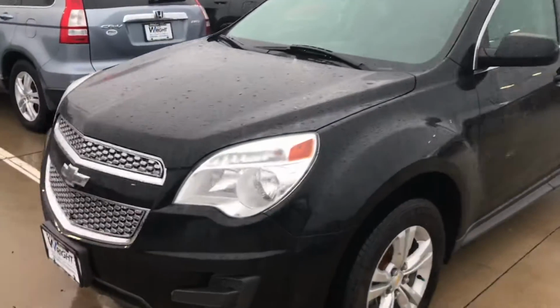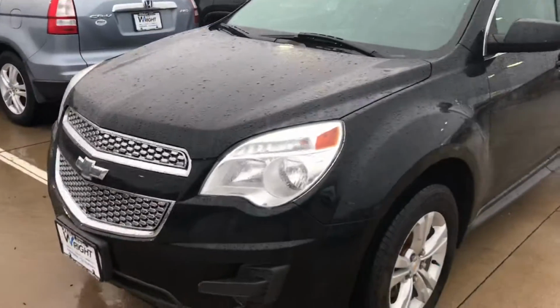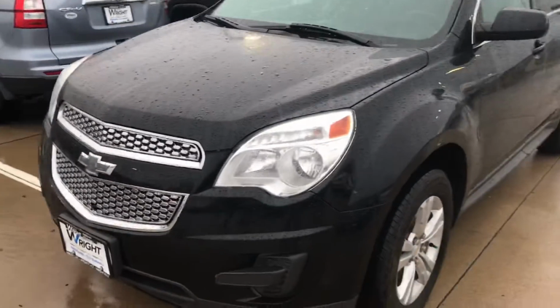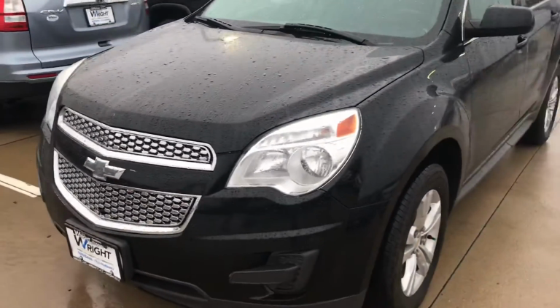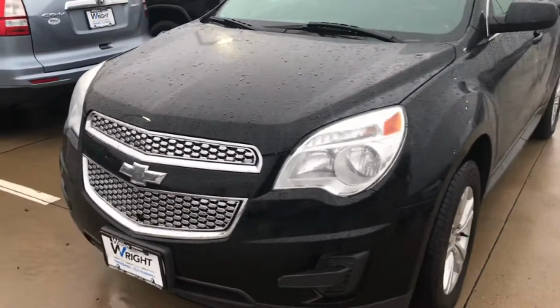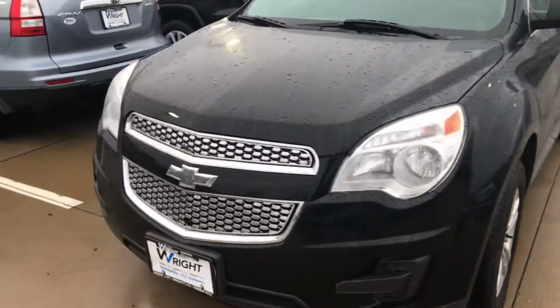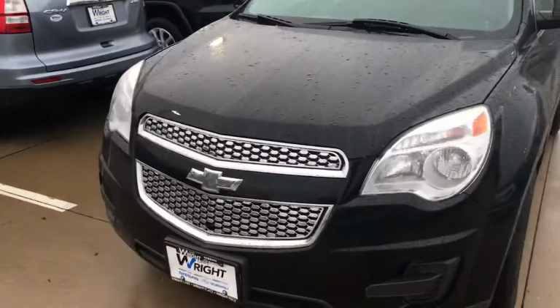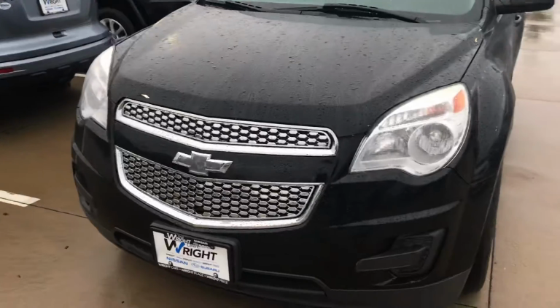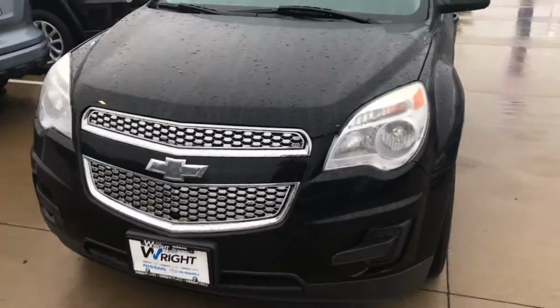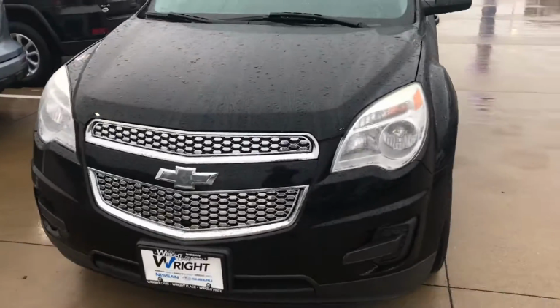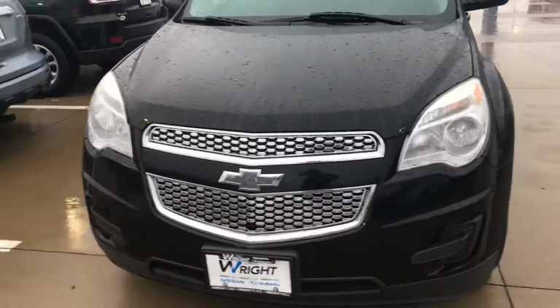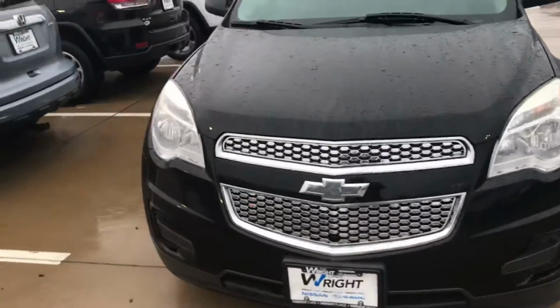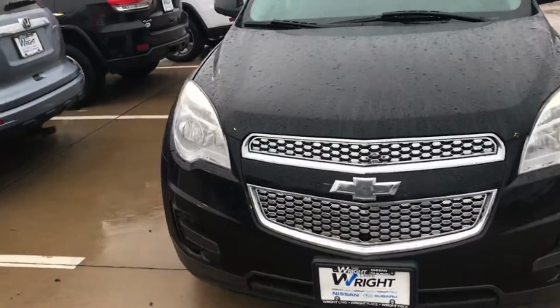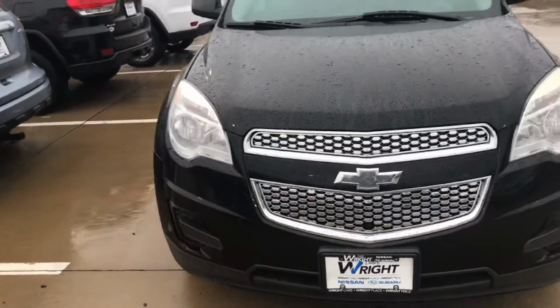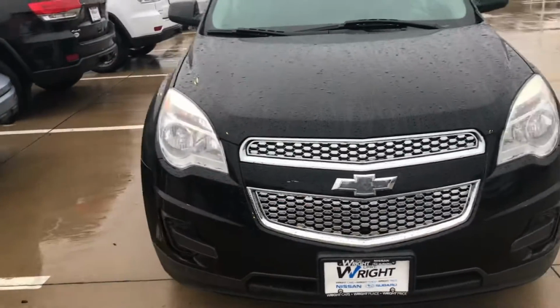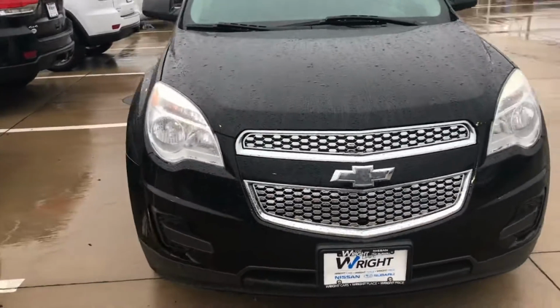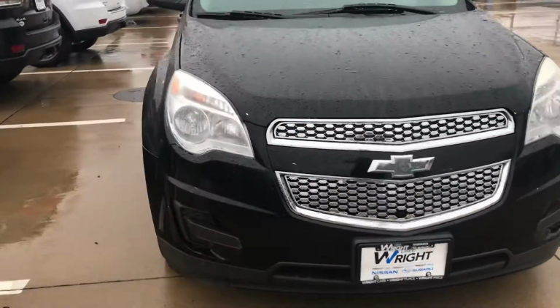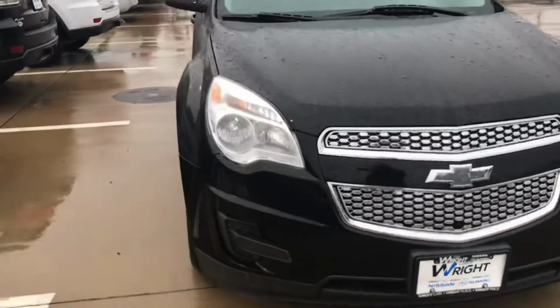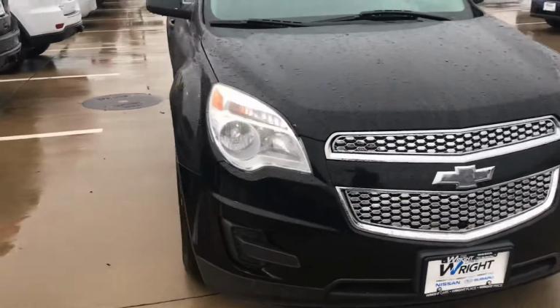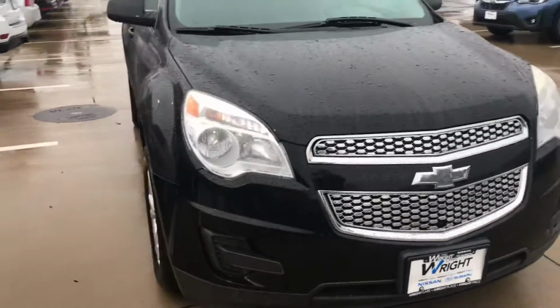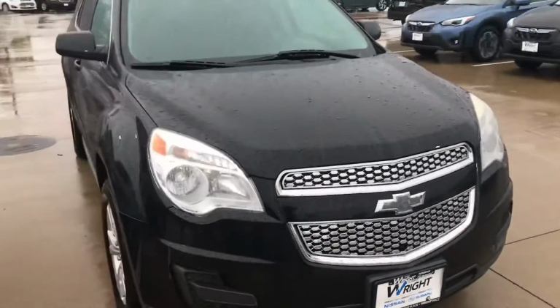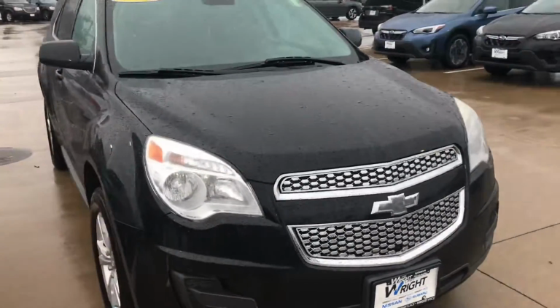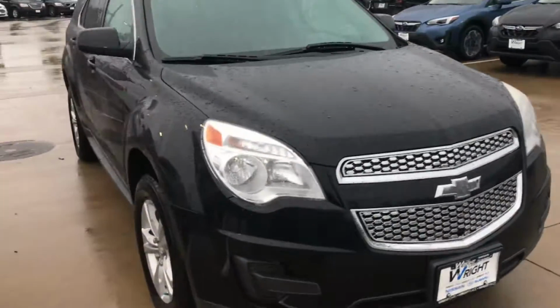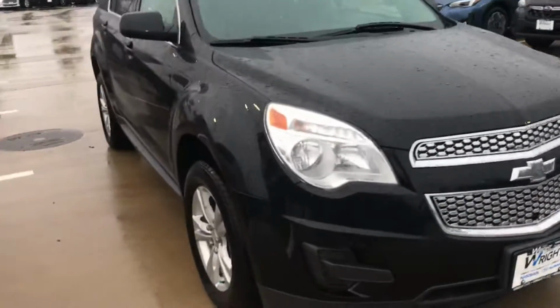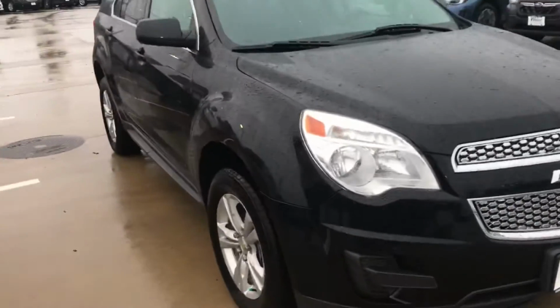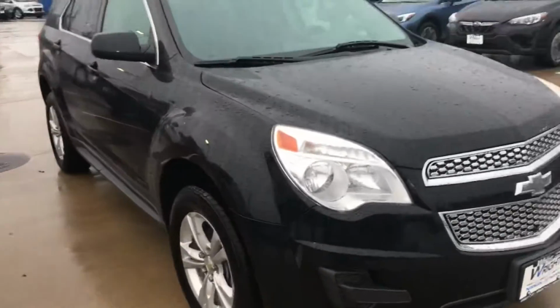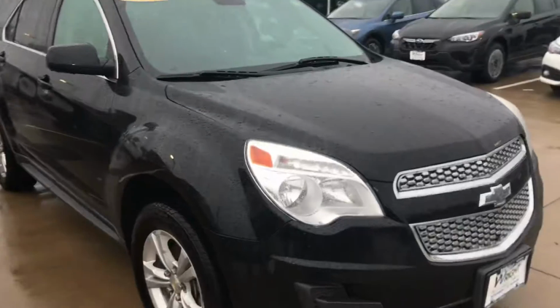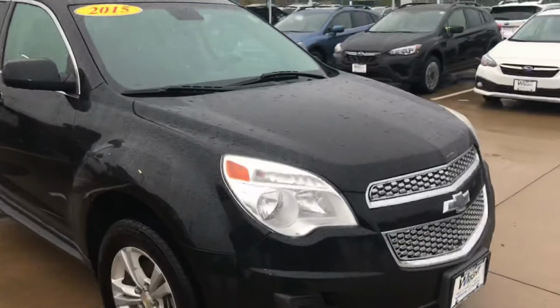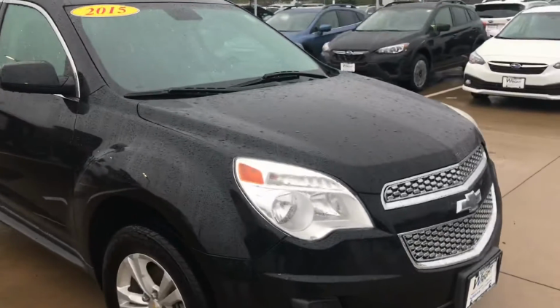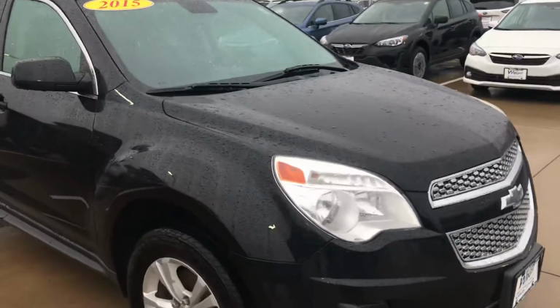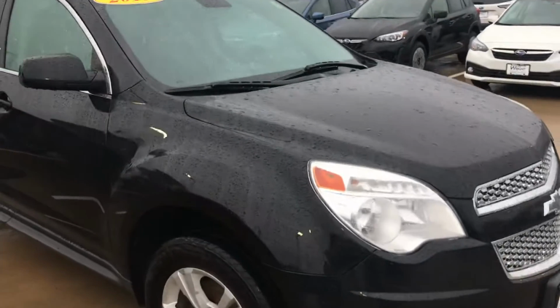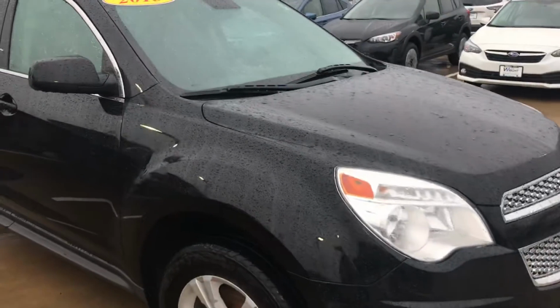2015 Equinox all-wheel drive. It is four-cylinder so you get that better fuel economy — upwards of 20, 20 plus, 27, probably around there.